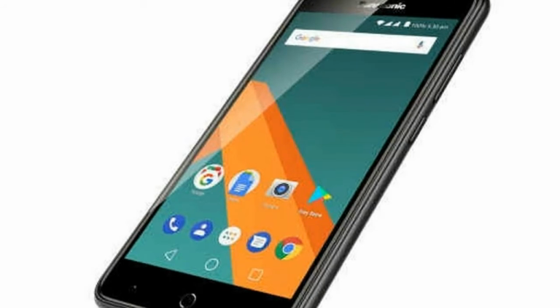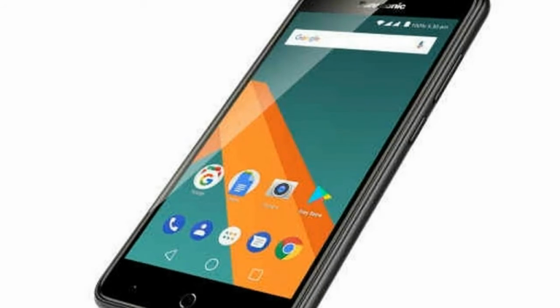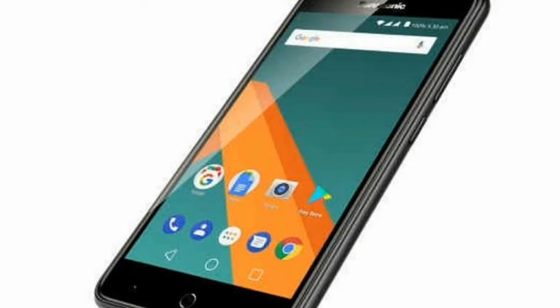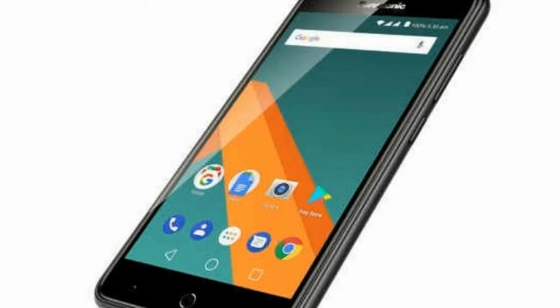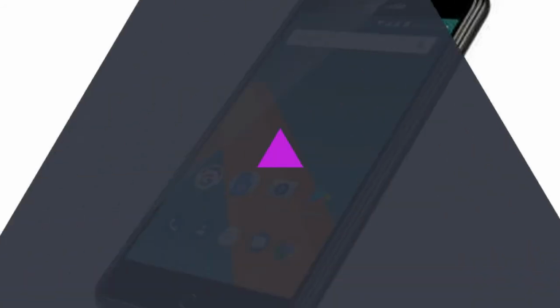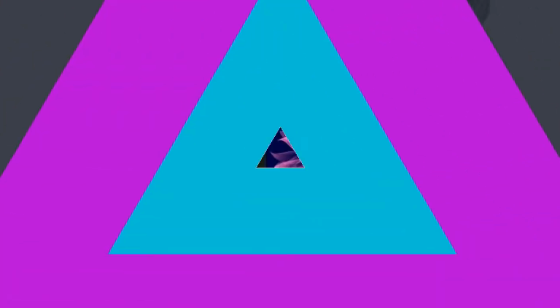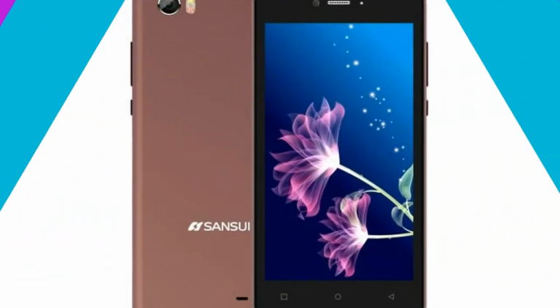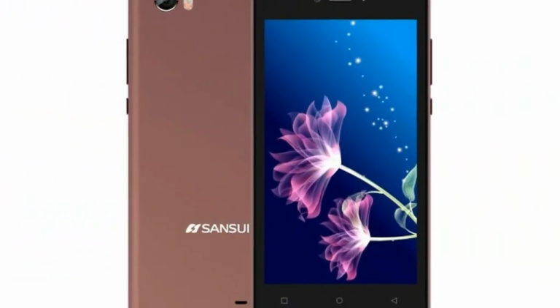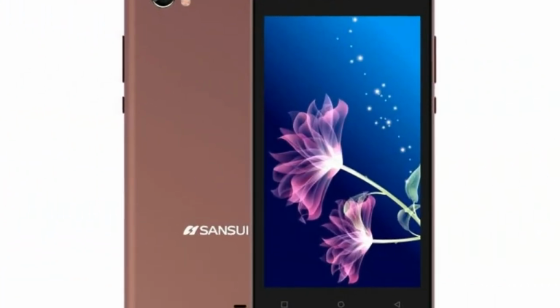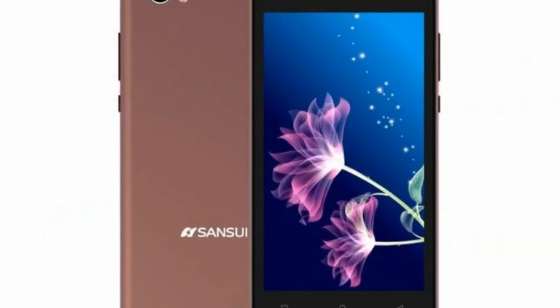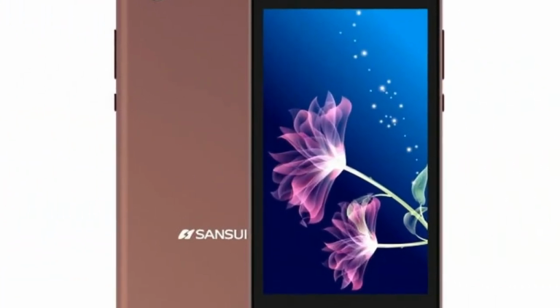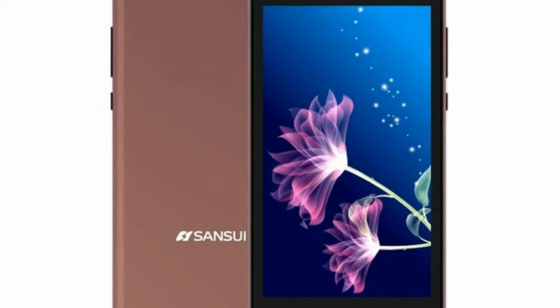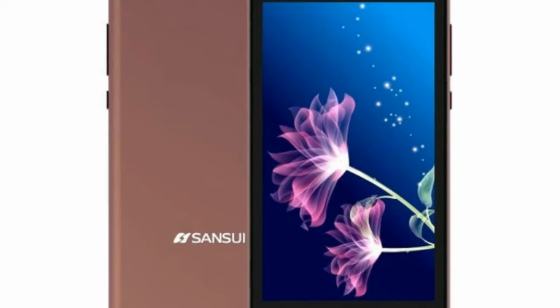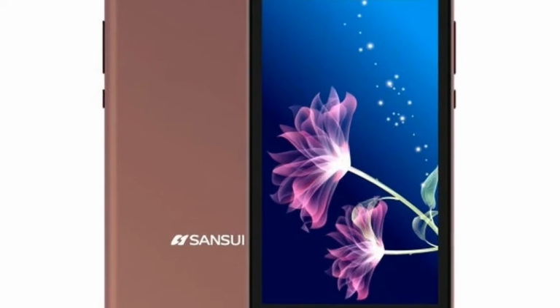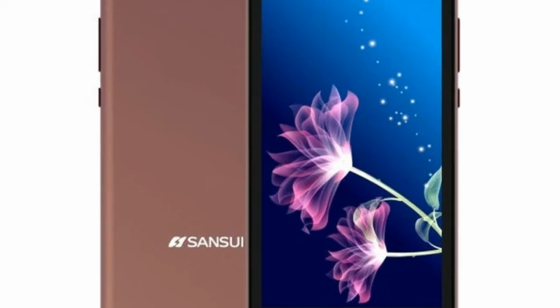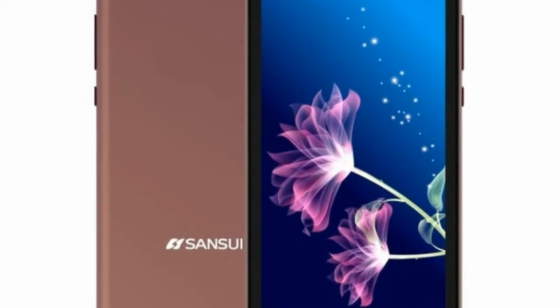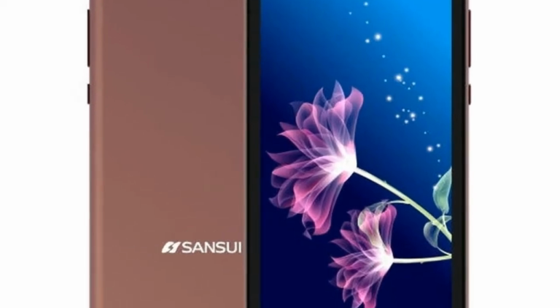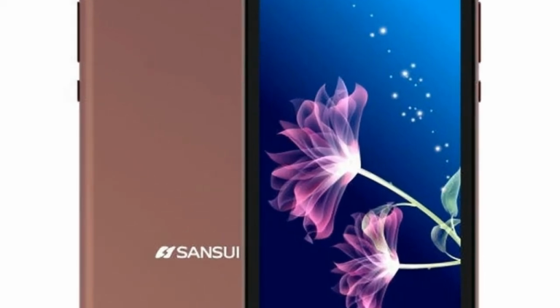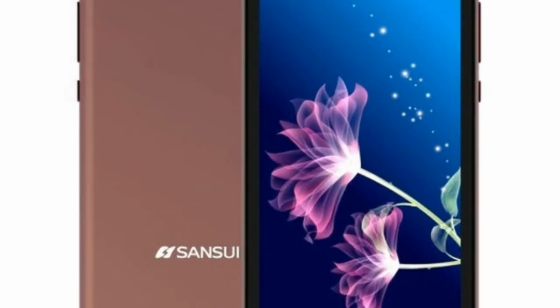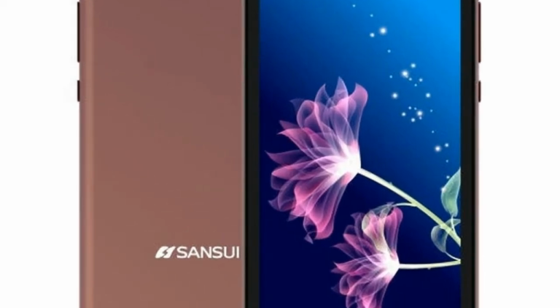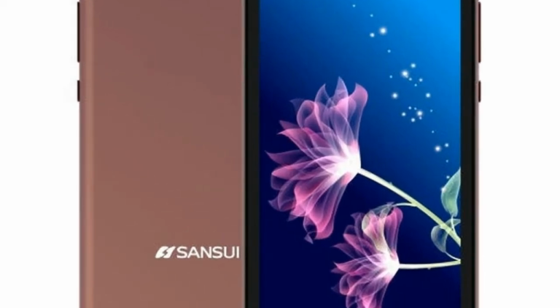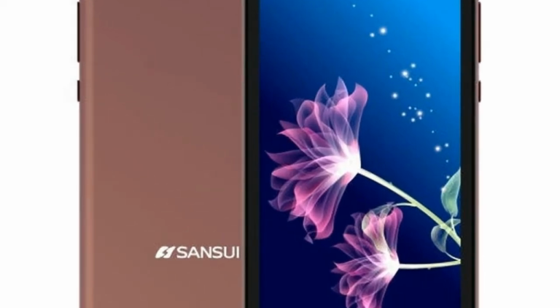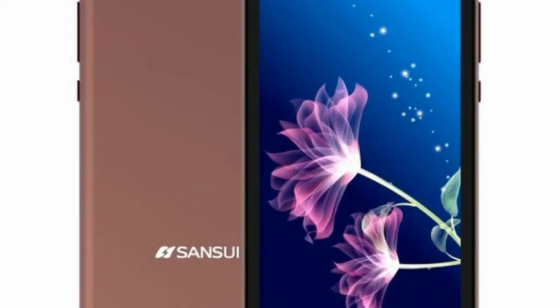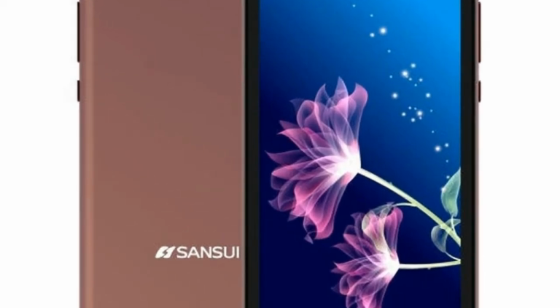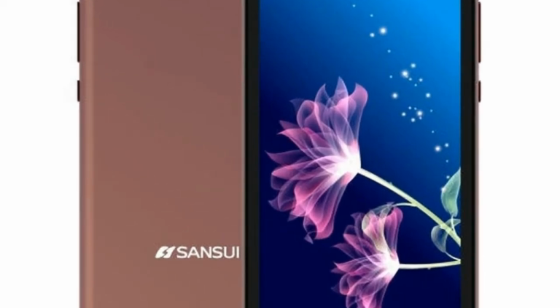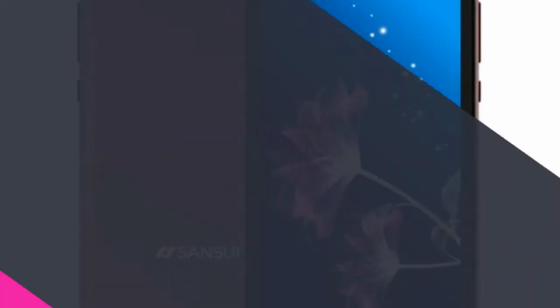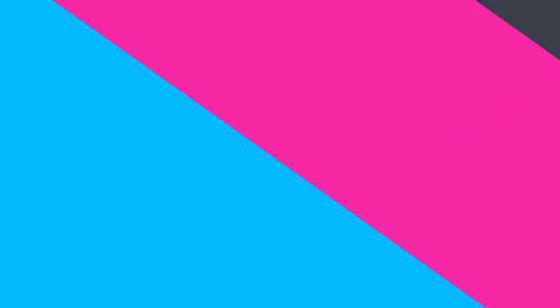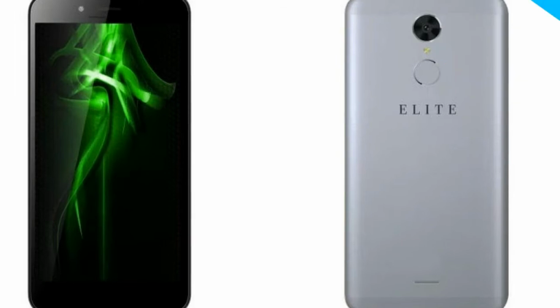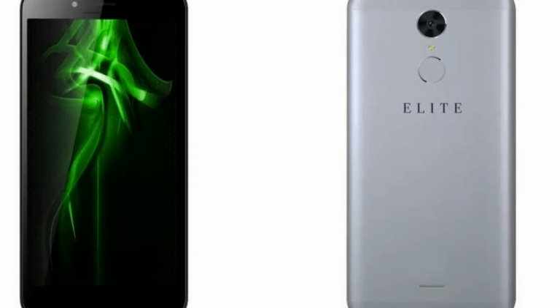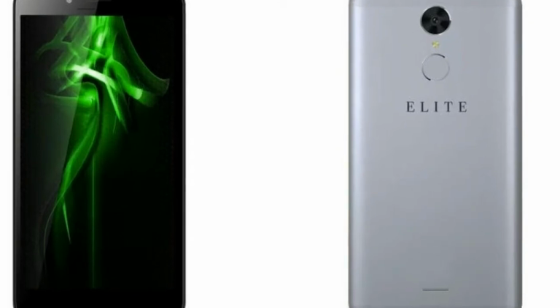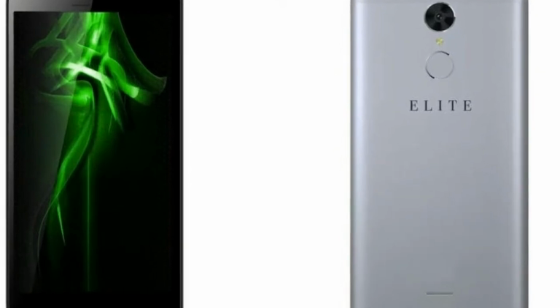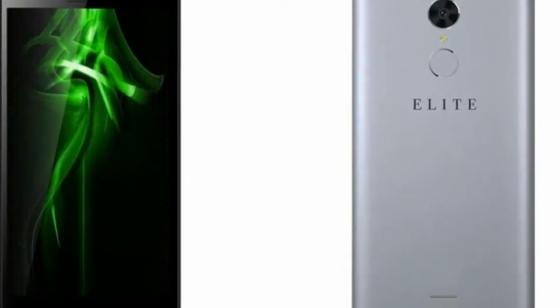In terms of optics, the handset packs an 8-megapixel primary rear camera packed with flash, and another 8-megapixel camera at the front for taking selfies.